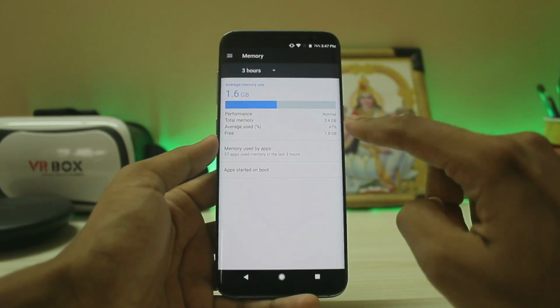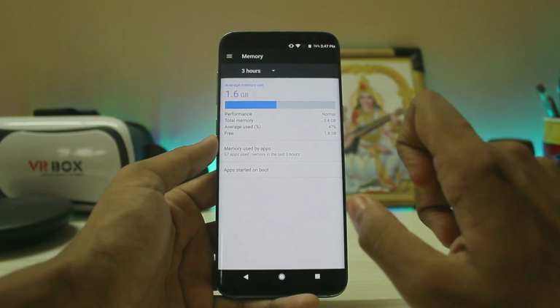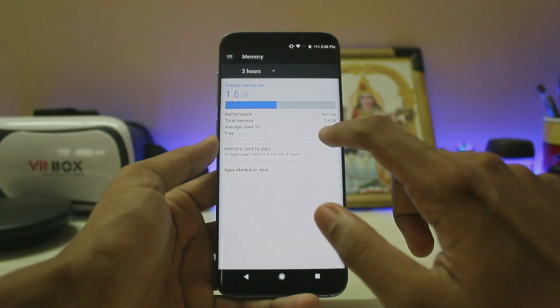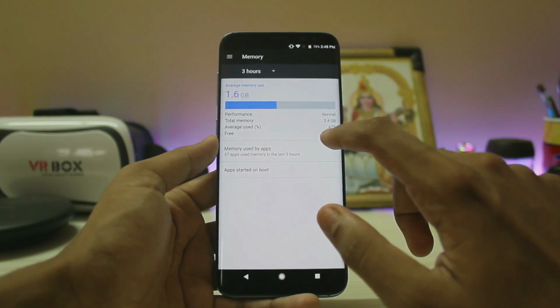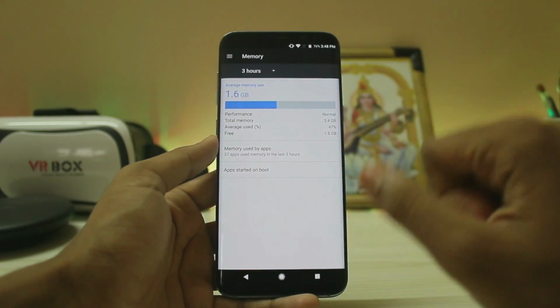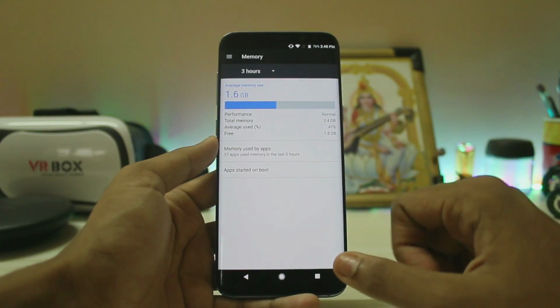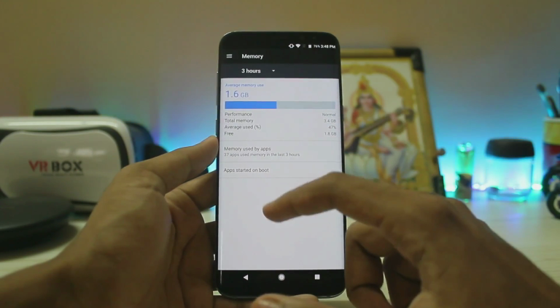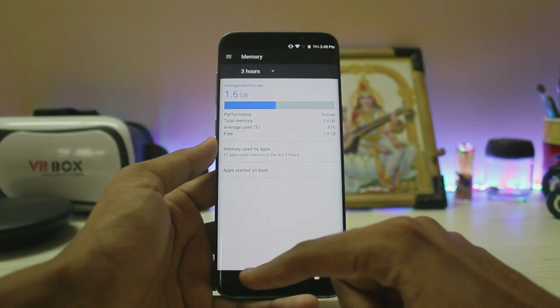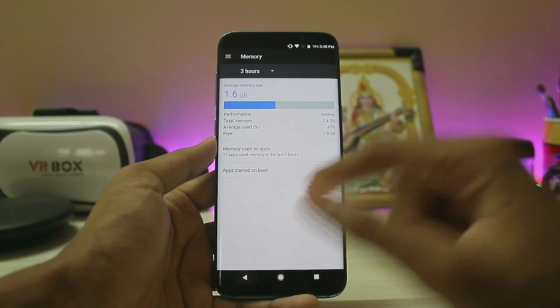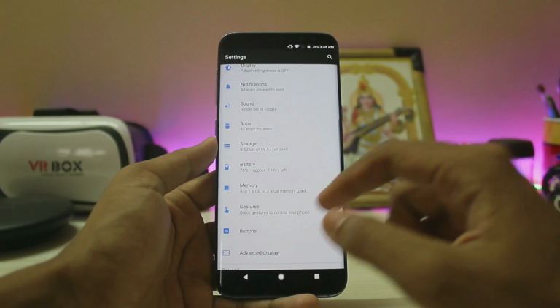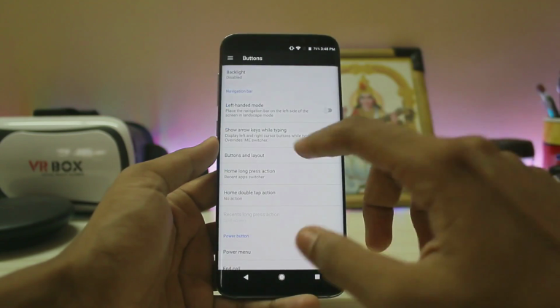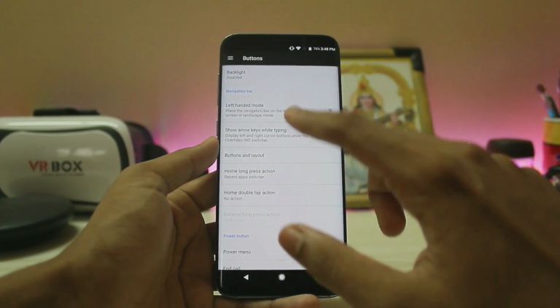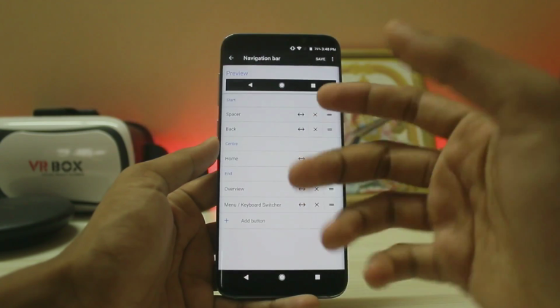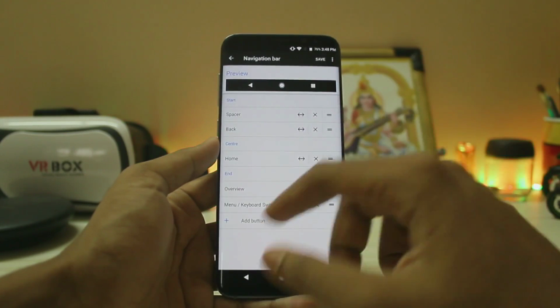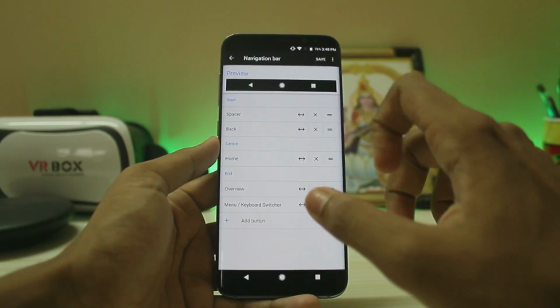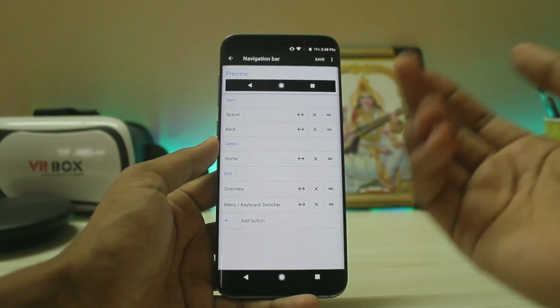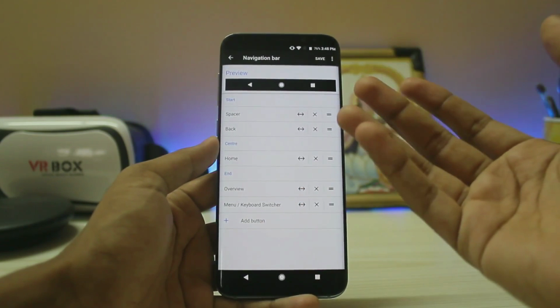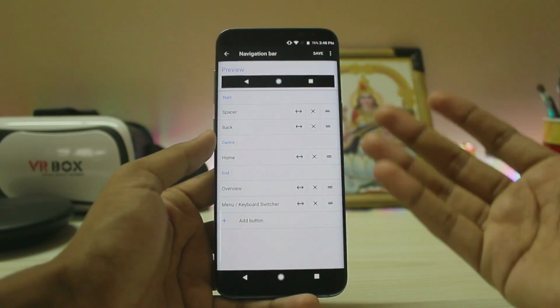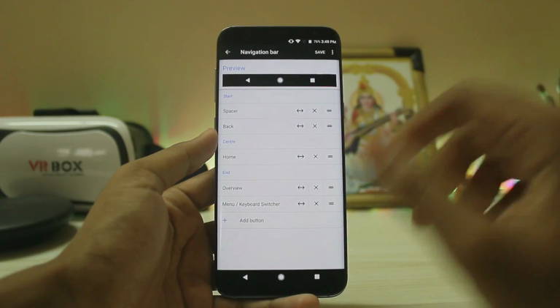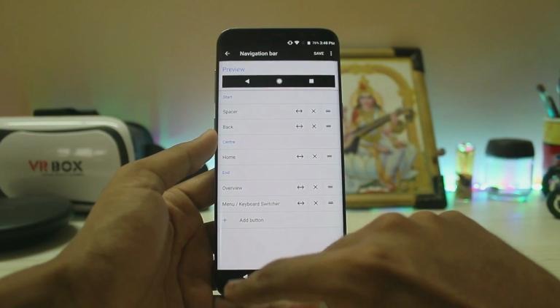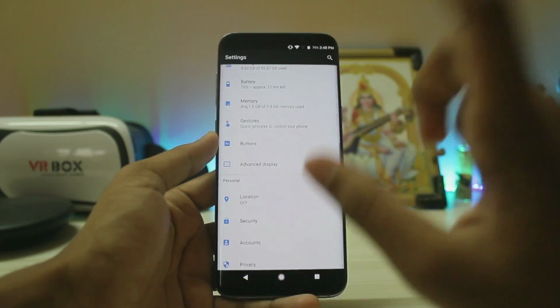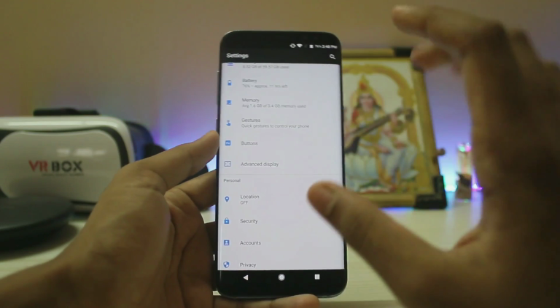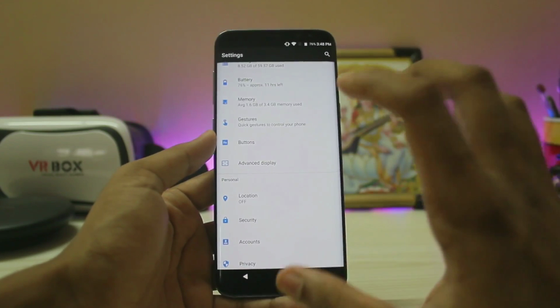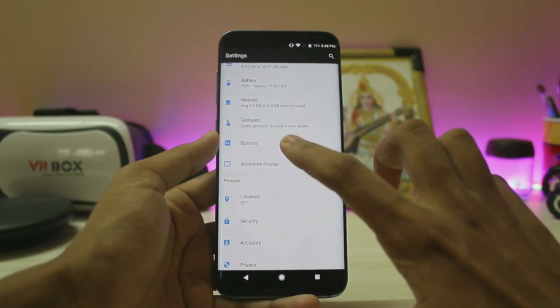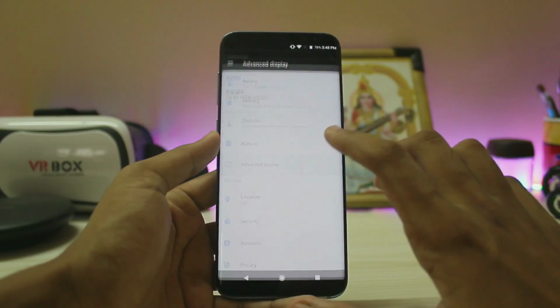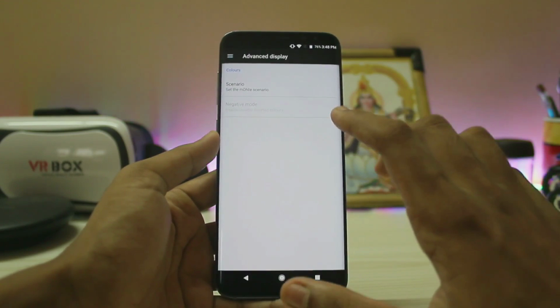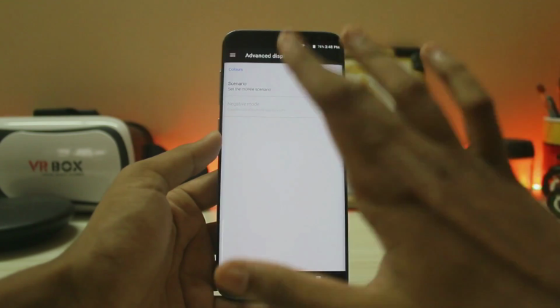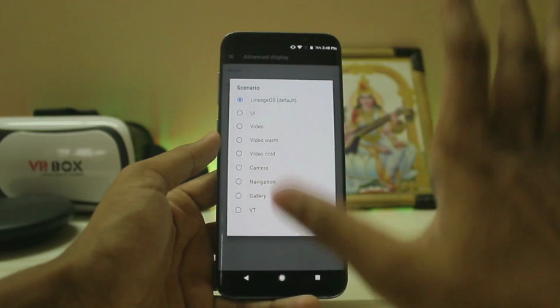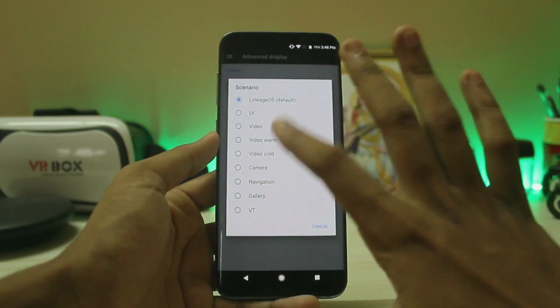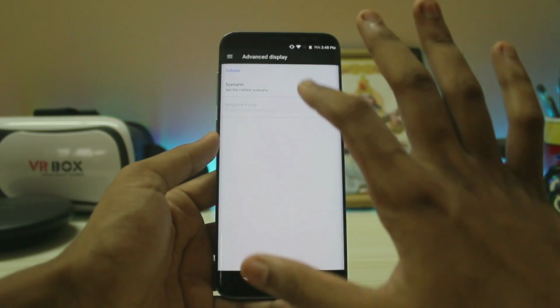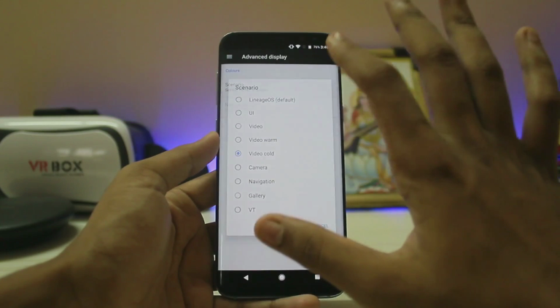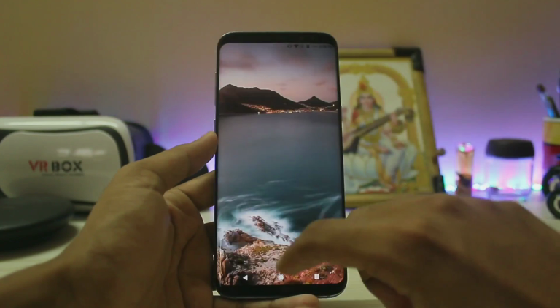I don't have a SIM right now so I can't confirm battery life, but performance is great. This is a 4GB model and I have 1.8GB of RAM free, which is pretty good compared to TouchWiz. We have a navbar so the backlight is nothing of use, but you can change the layout, and the developer has also added an advanced display option here.